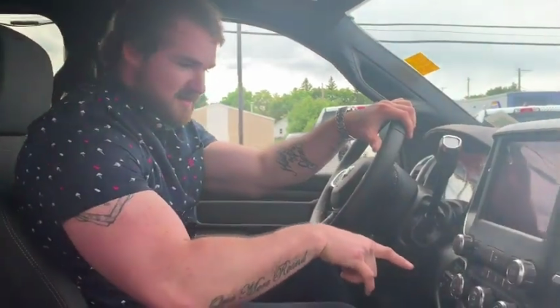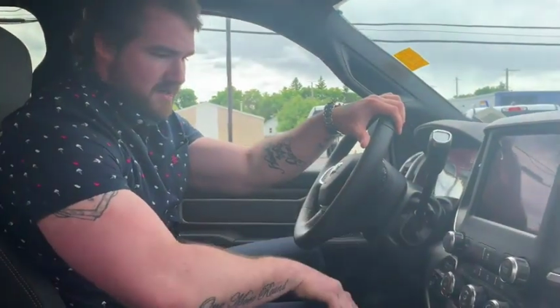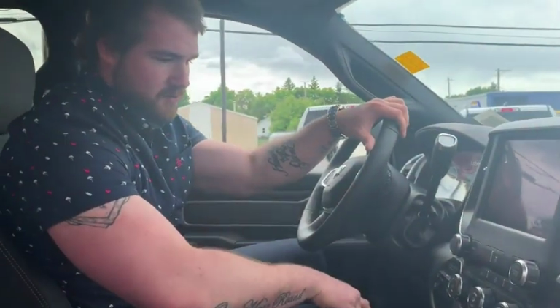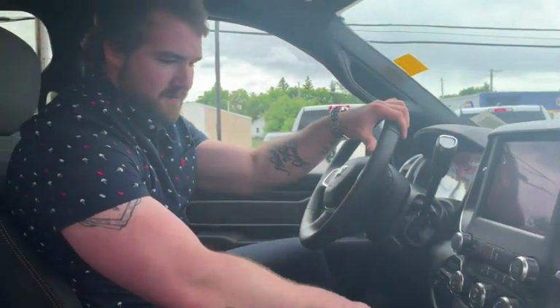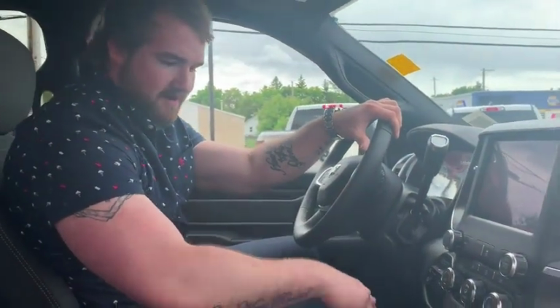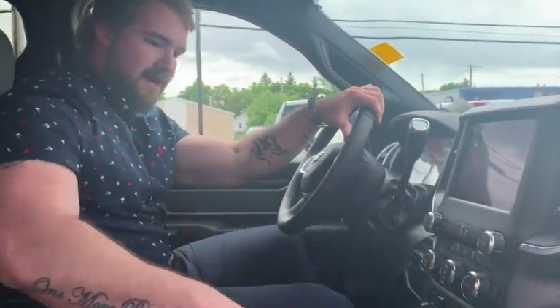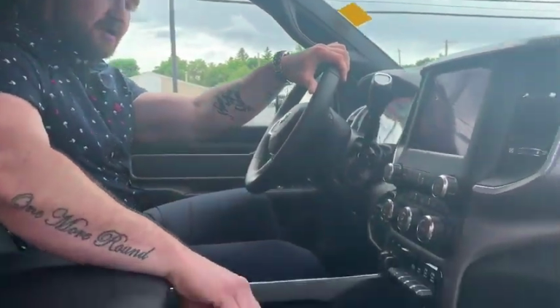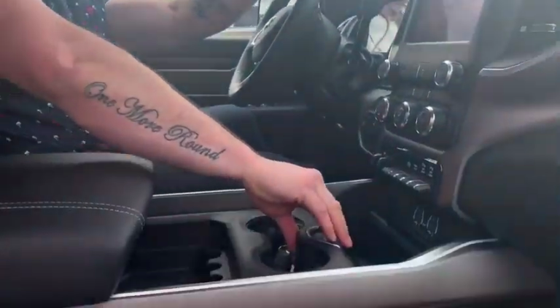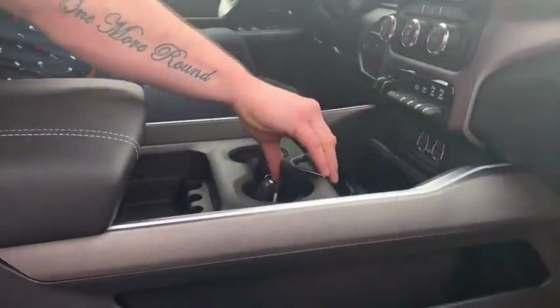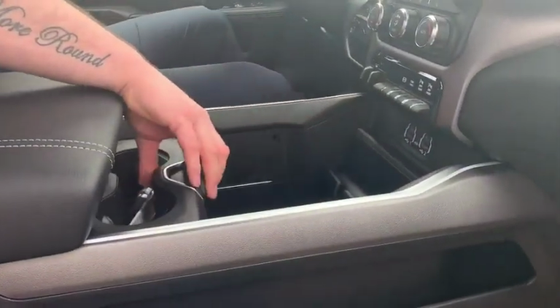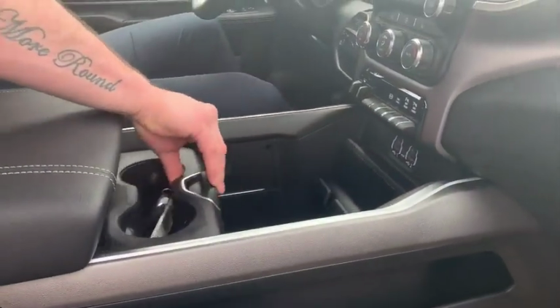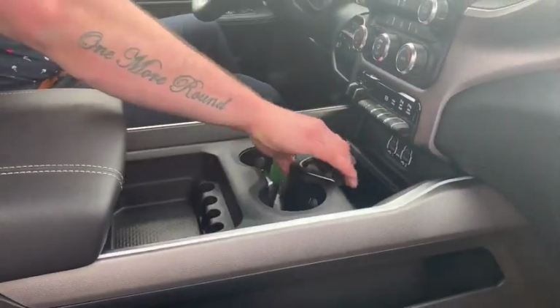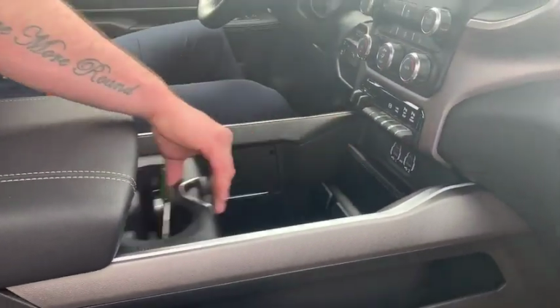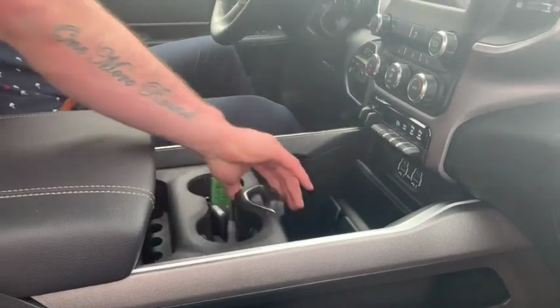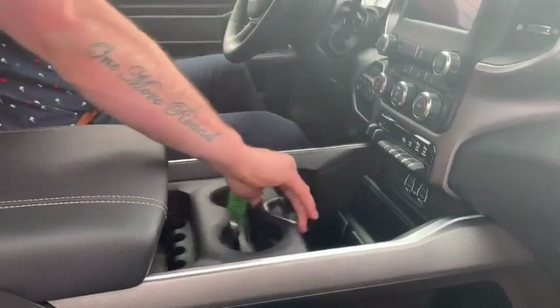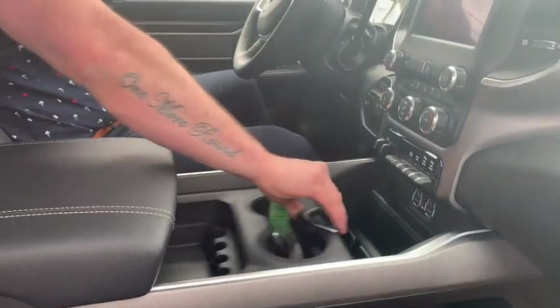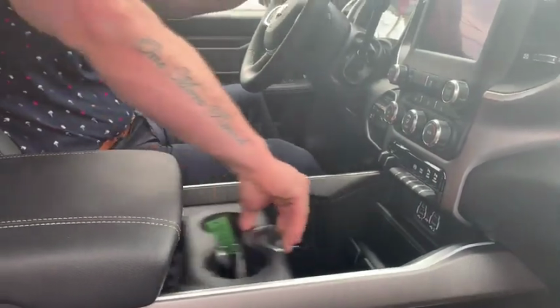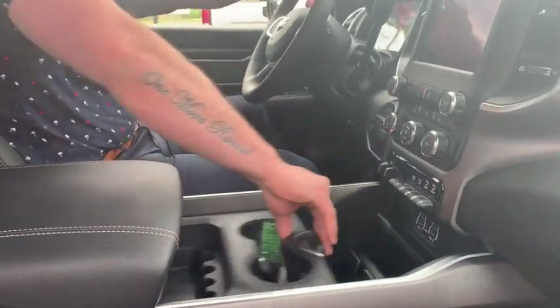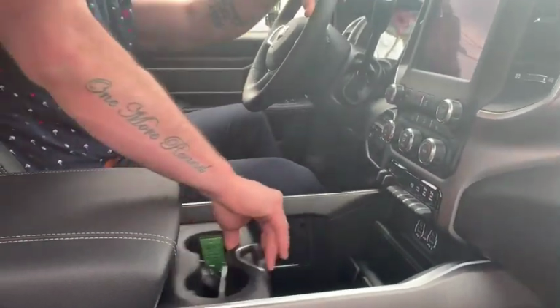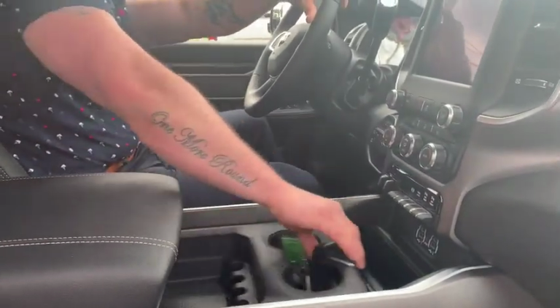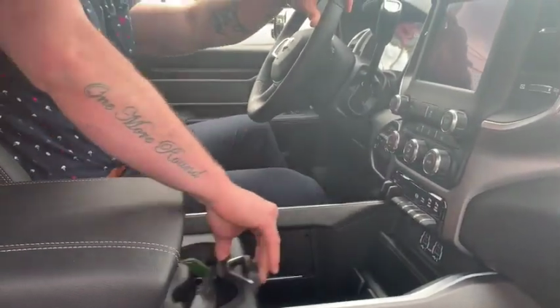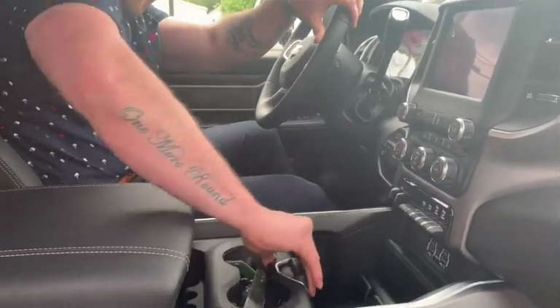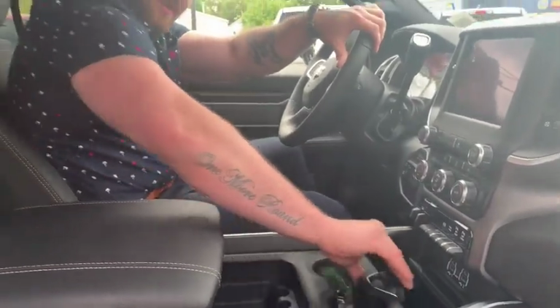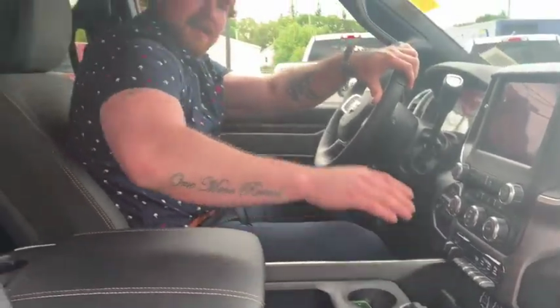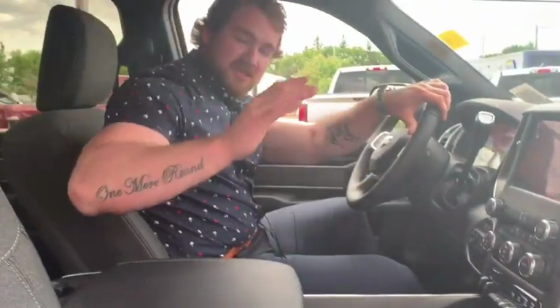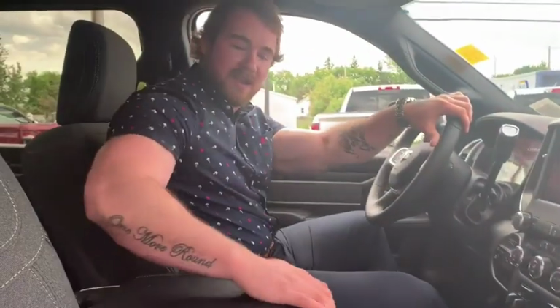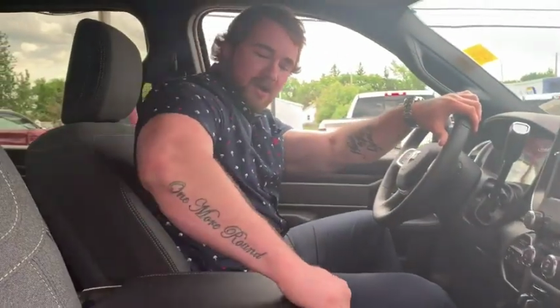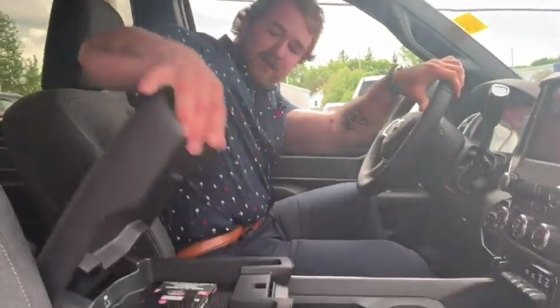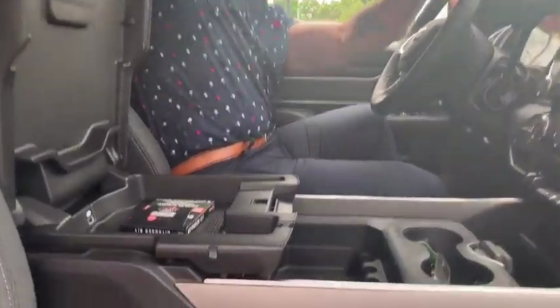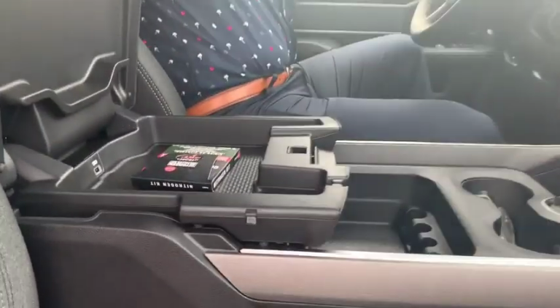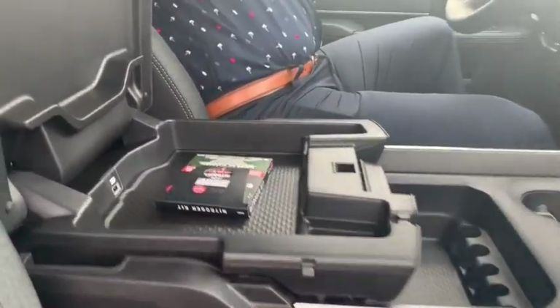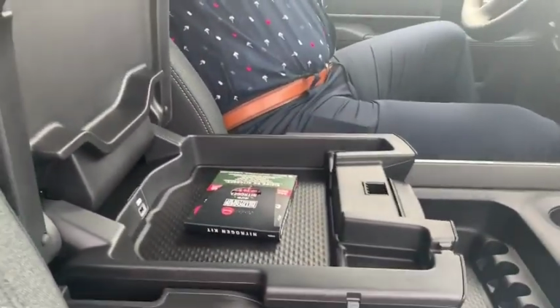It does have the neutral button for getting flat towed. You've got this super sweet sliding console that you can fill up with stuff and move around, which is great. It's all covered in leather so easy to keep clean.